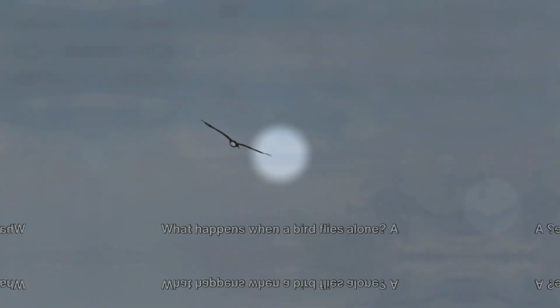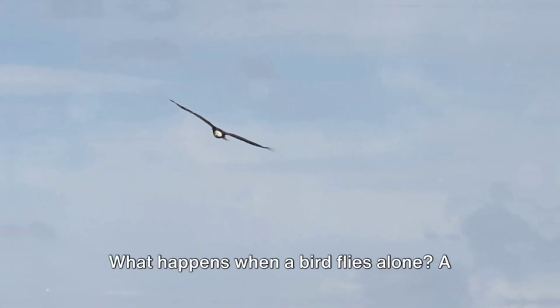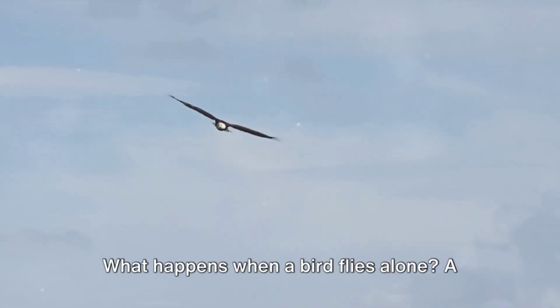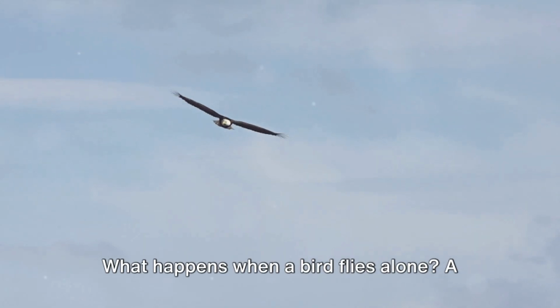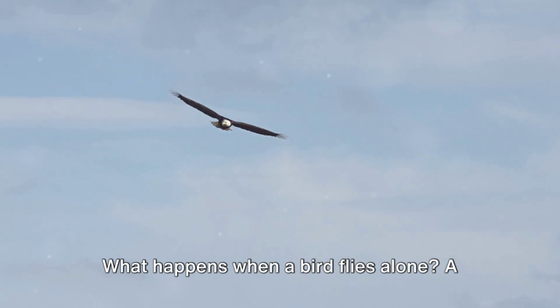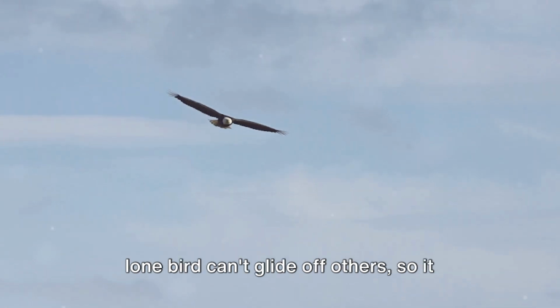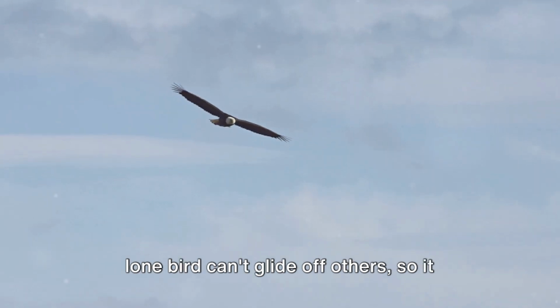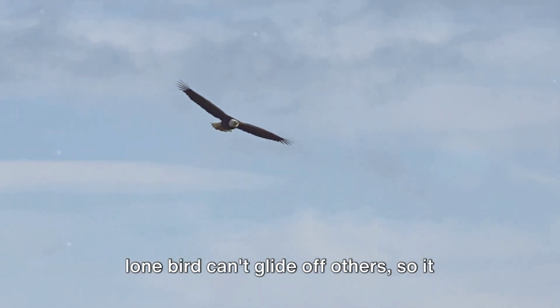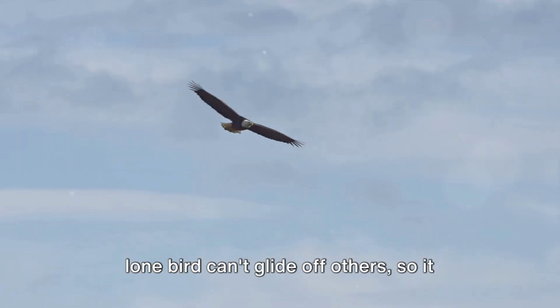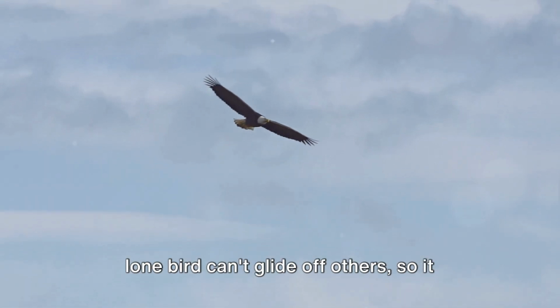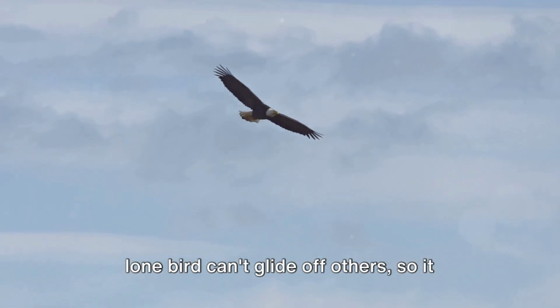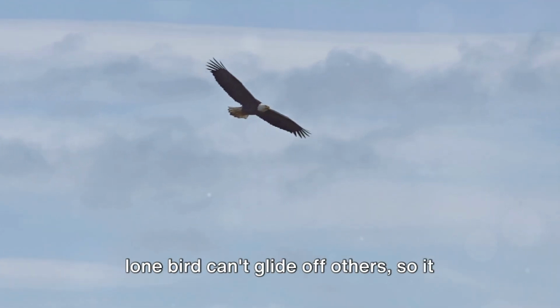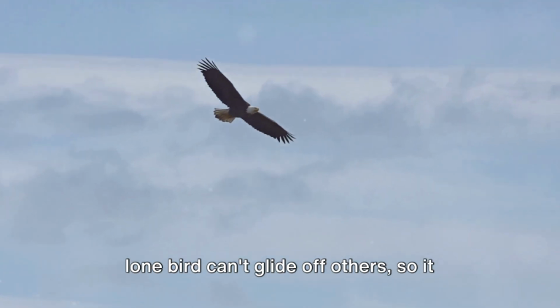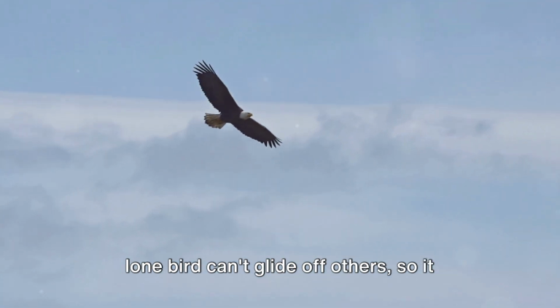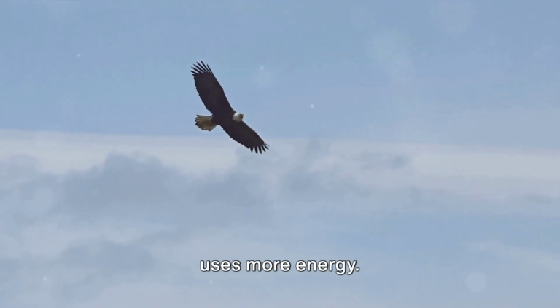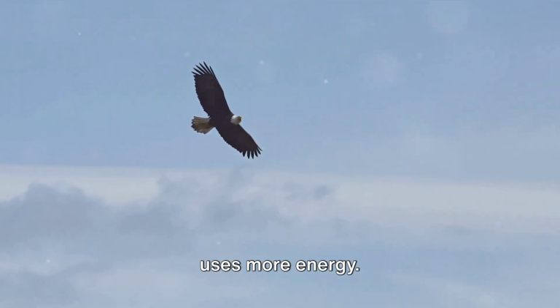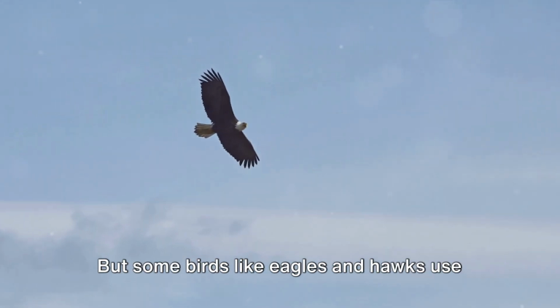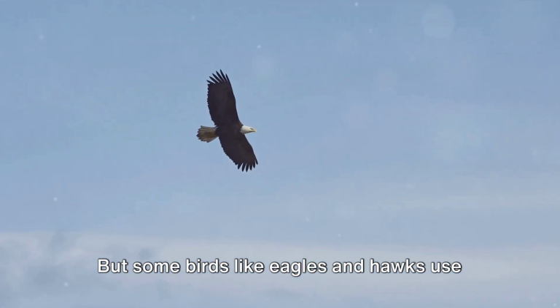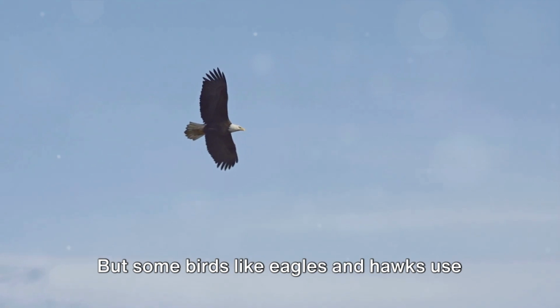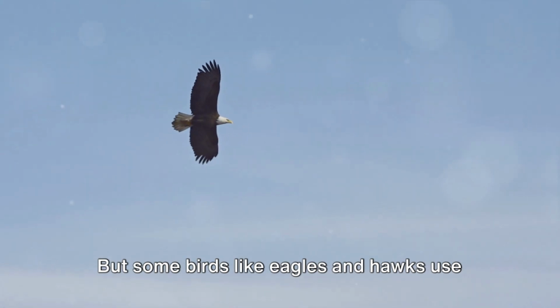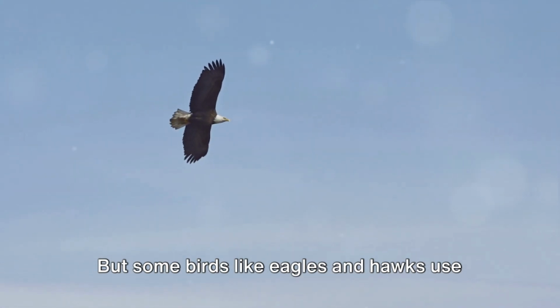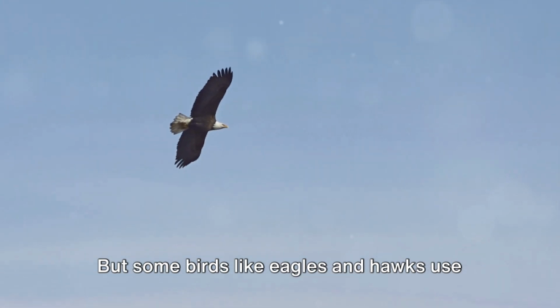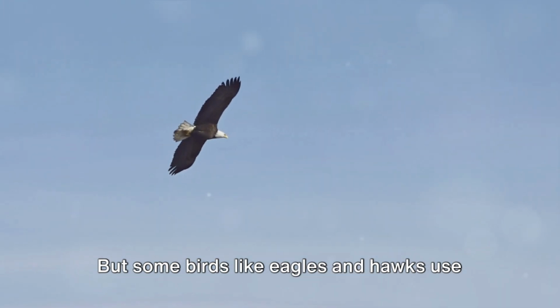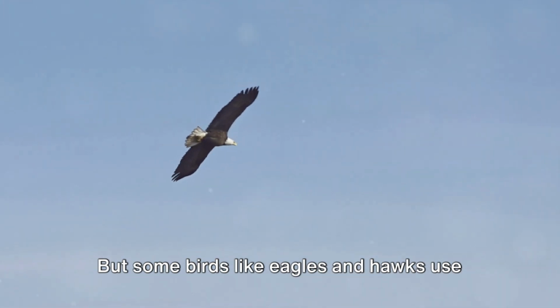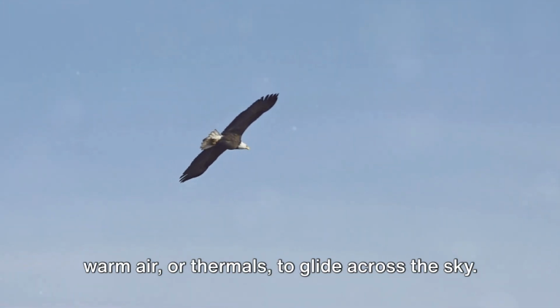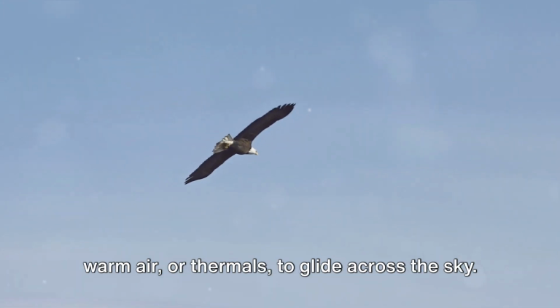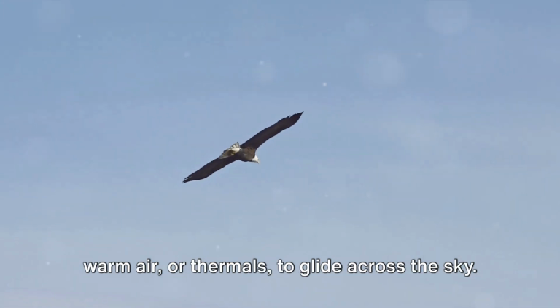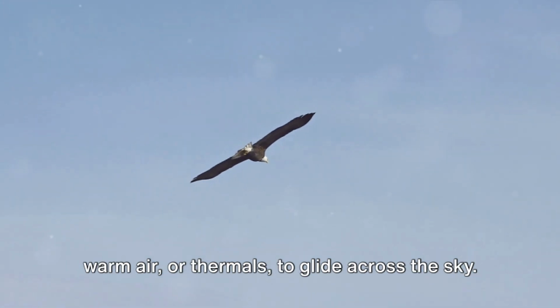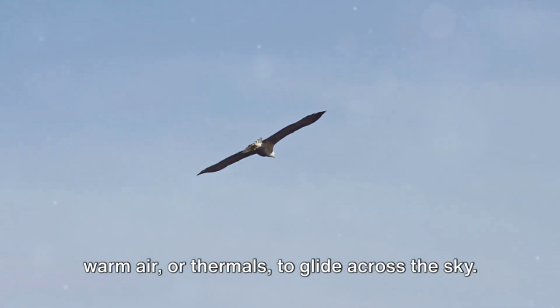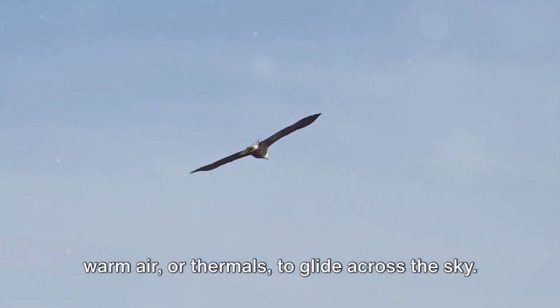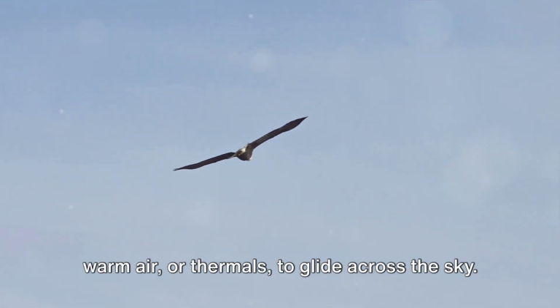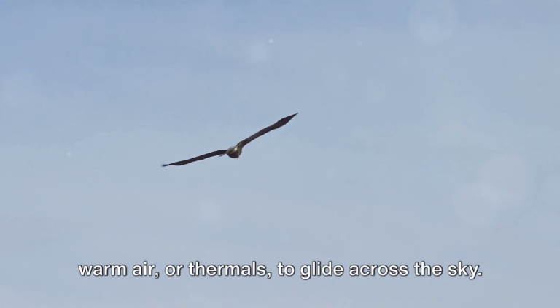What happens when a bird flies alone? A lone bird can't glide off others, so it uses more energy. But some birds, like eagles and hawks, use warm air or thermals to glide across the sky.